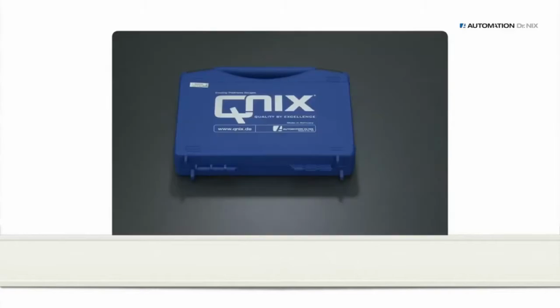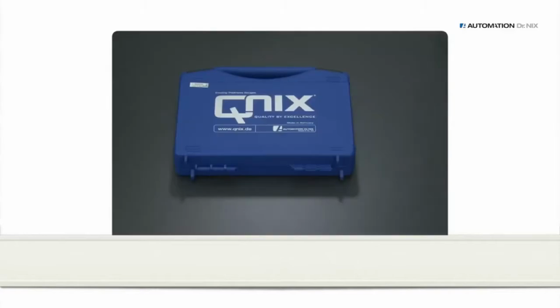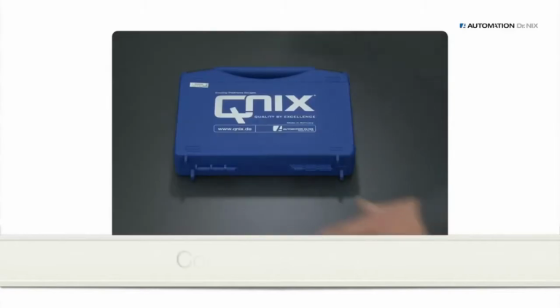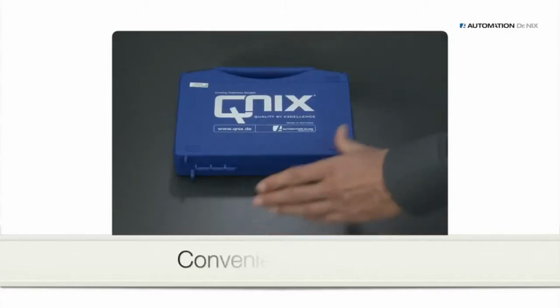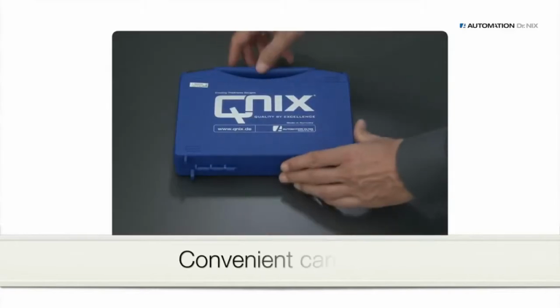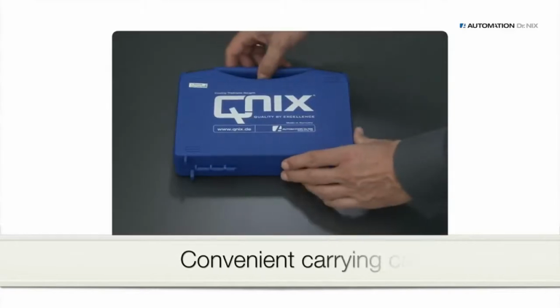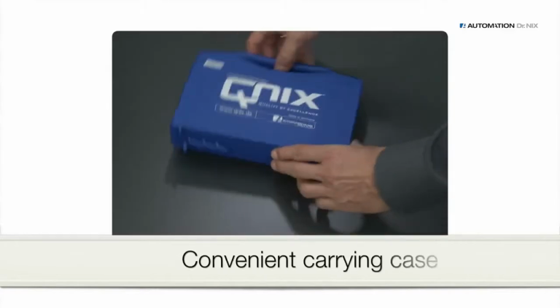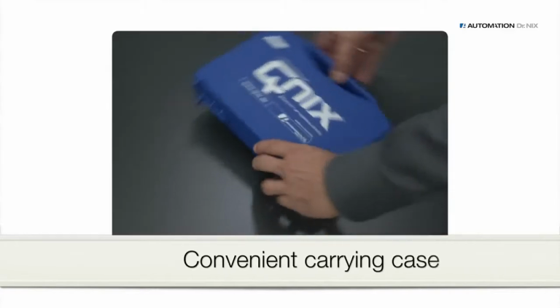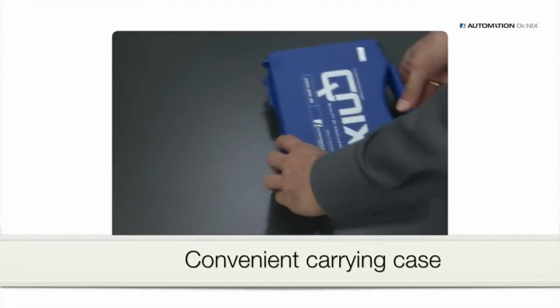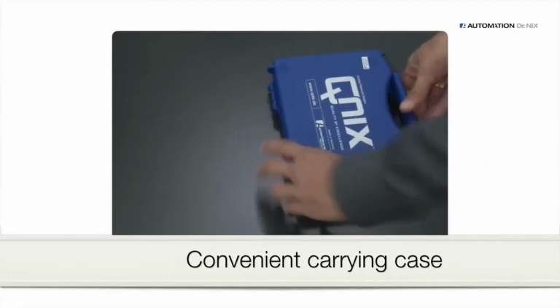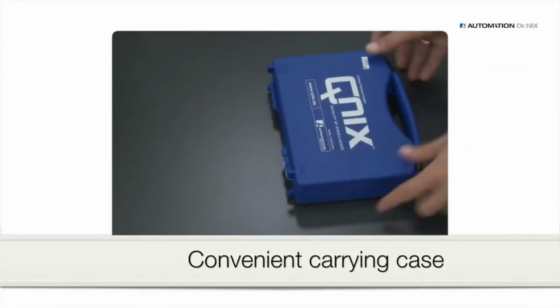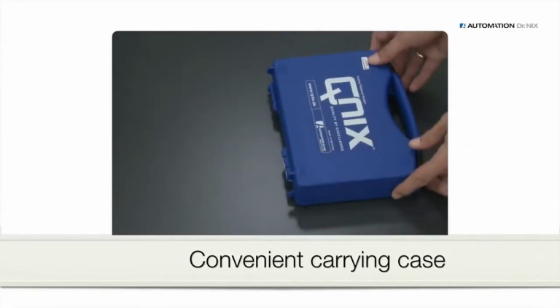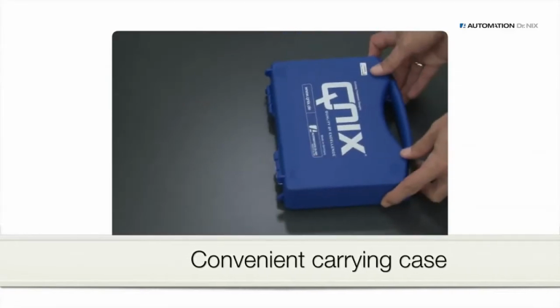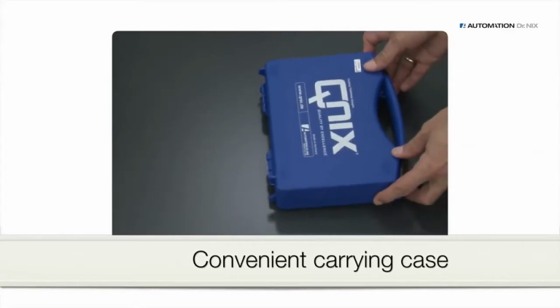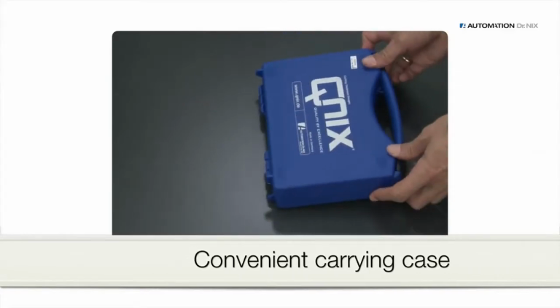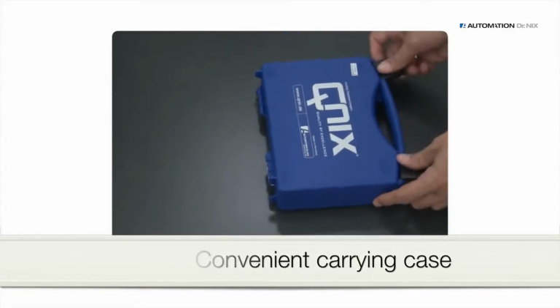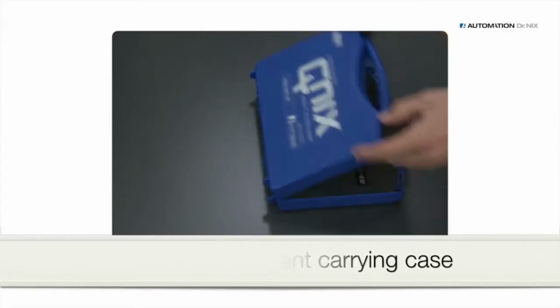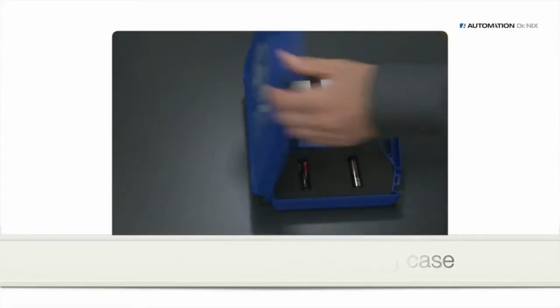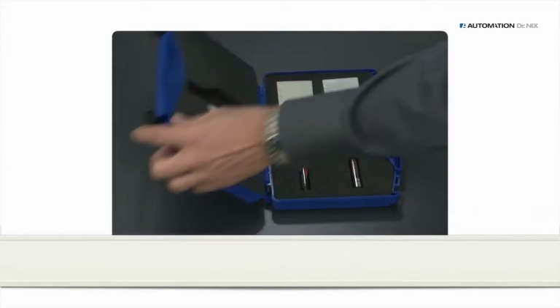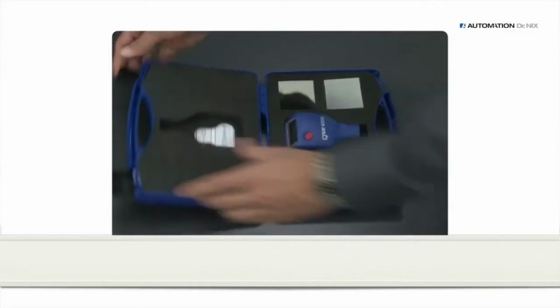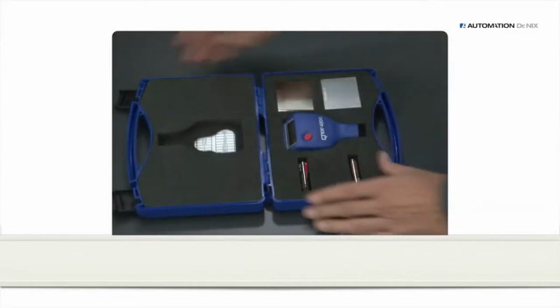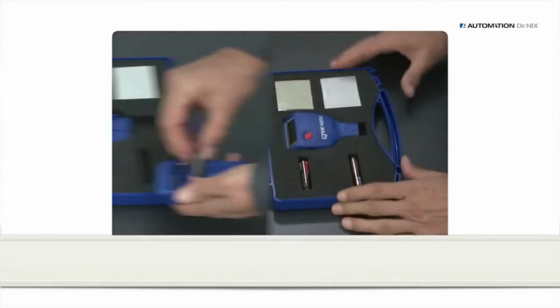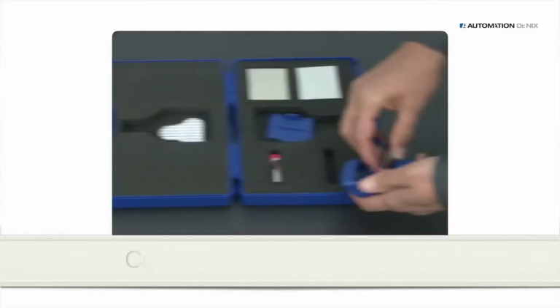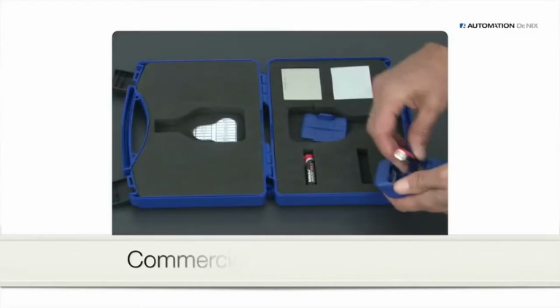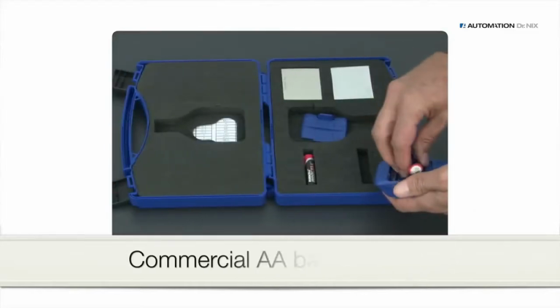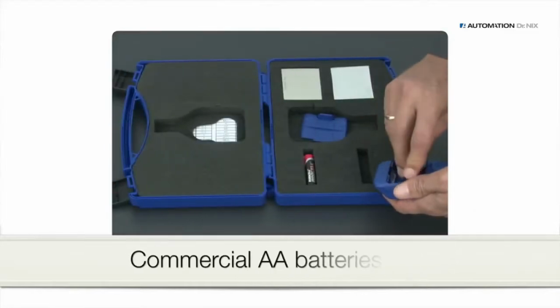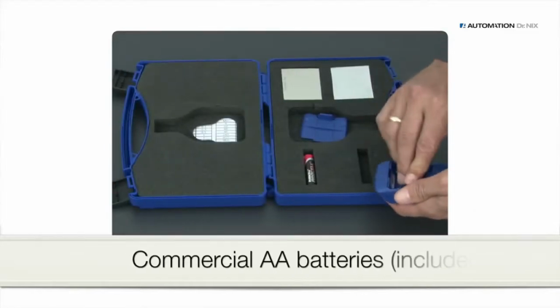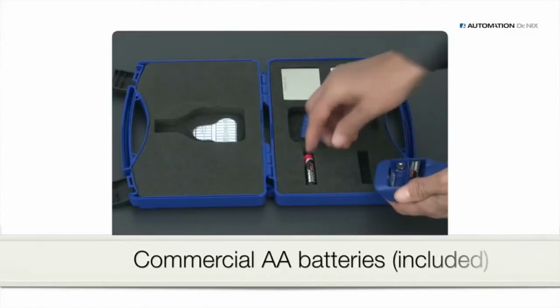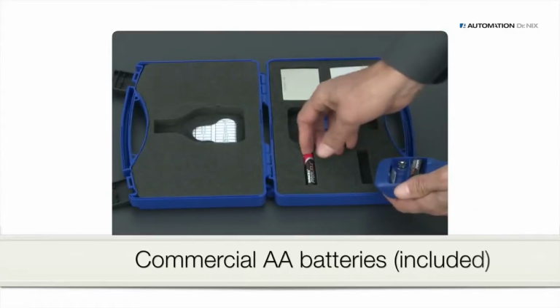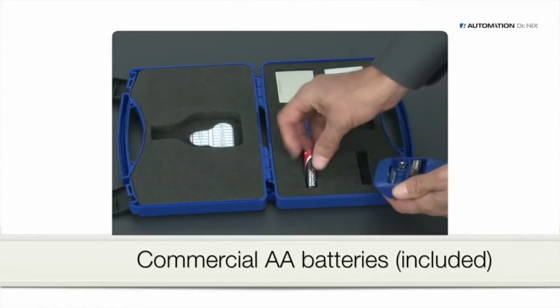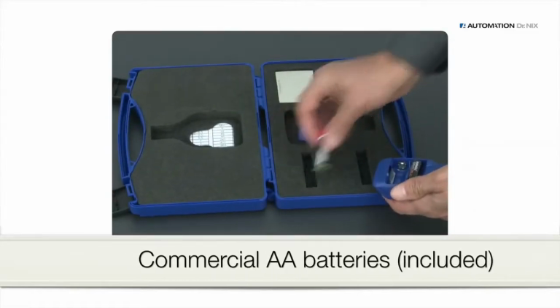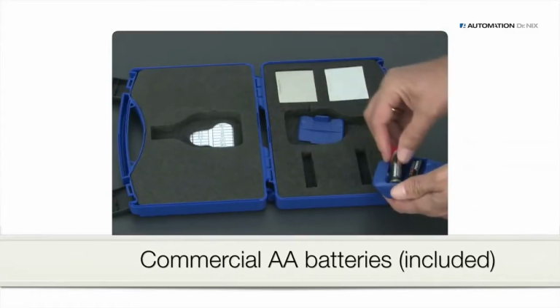You receive the QNIX 4500 in a convenient carrying case. You simply insert two commercial AA batteries into the gauge.